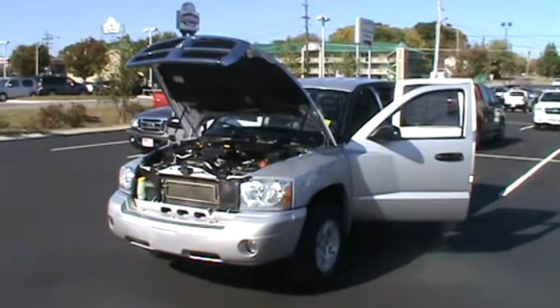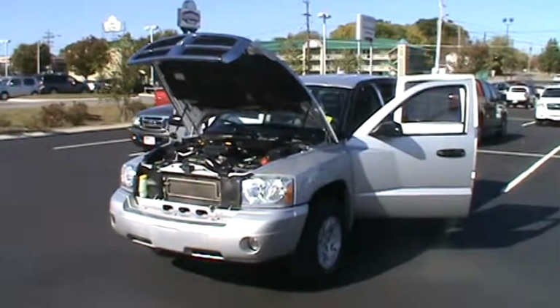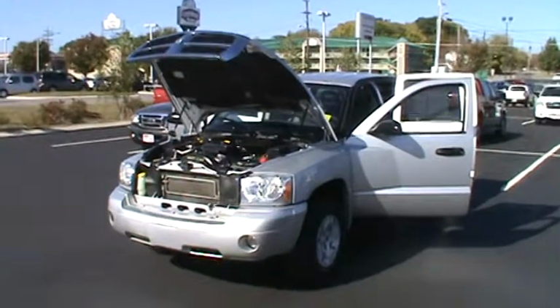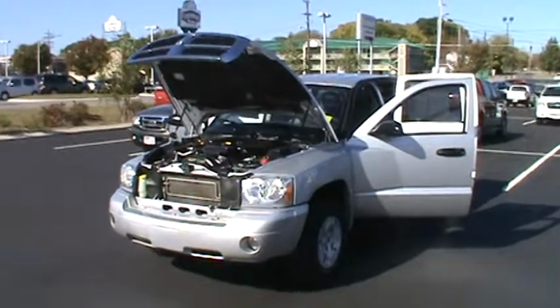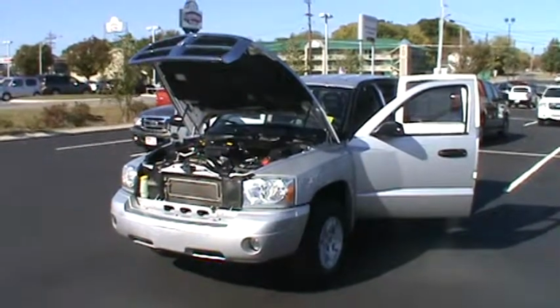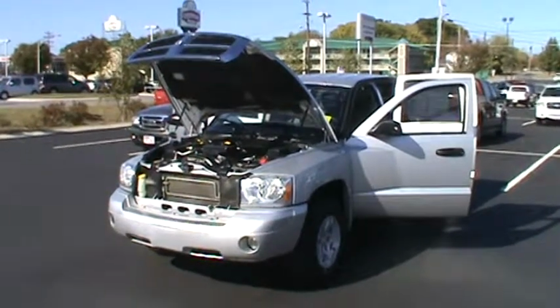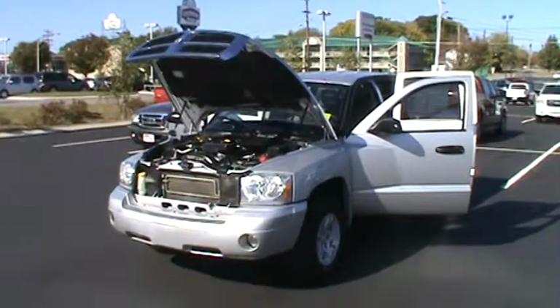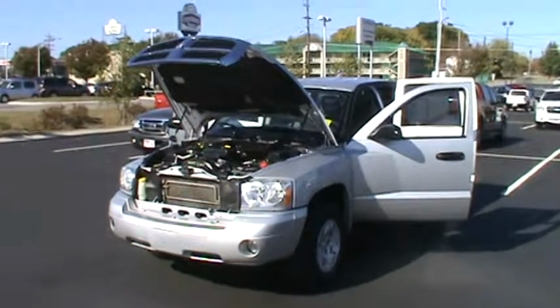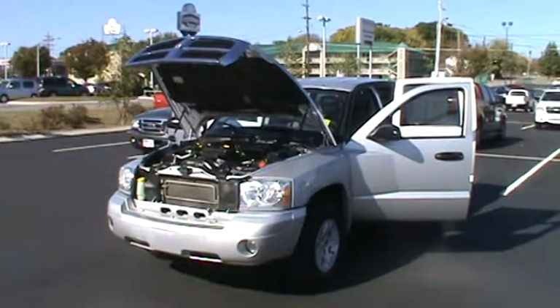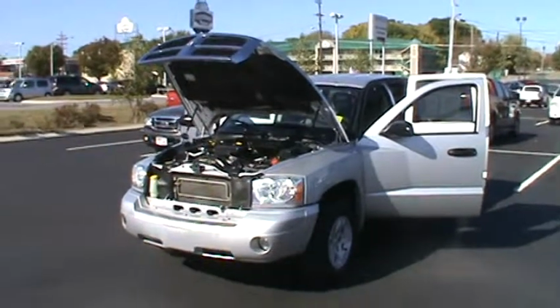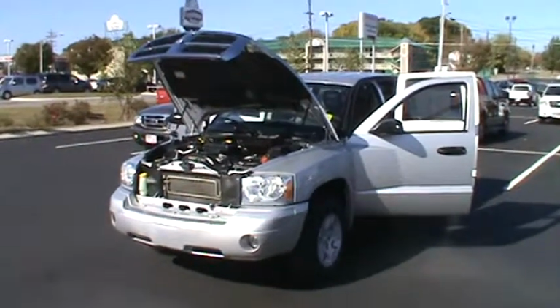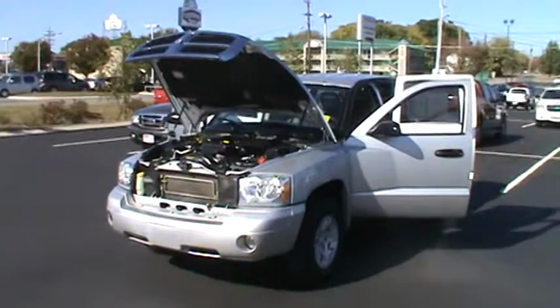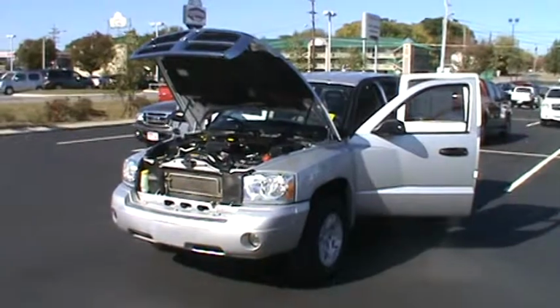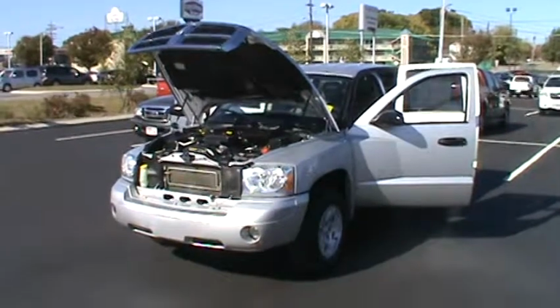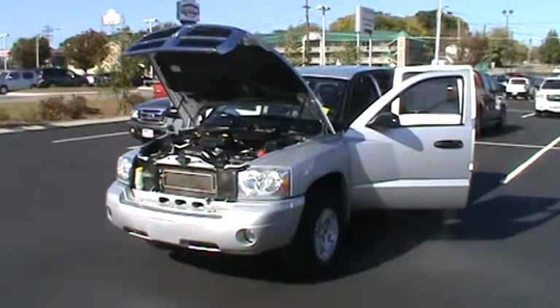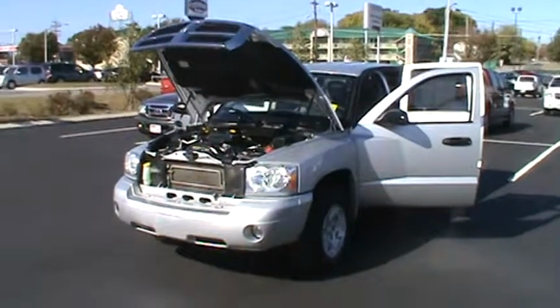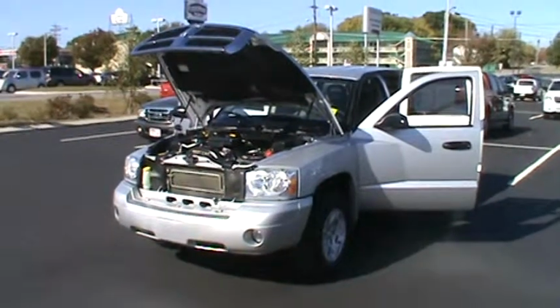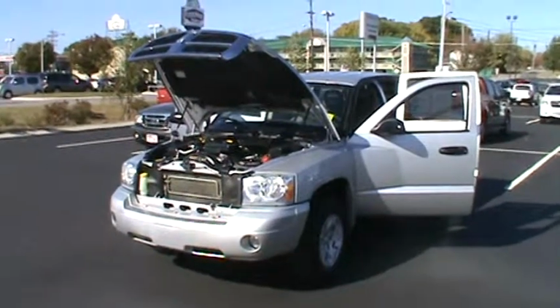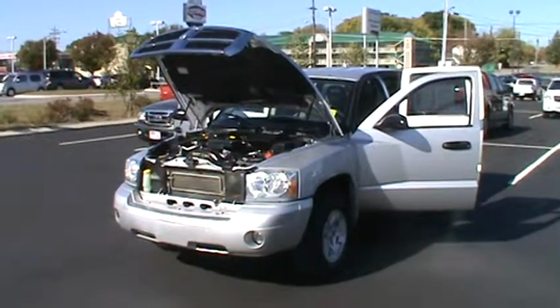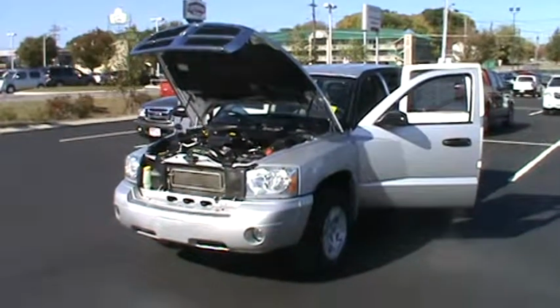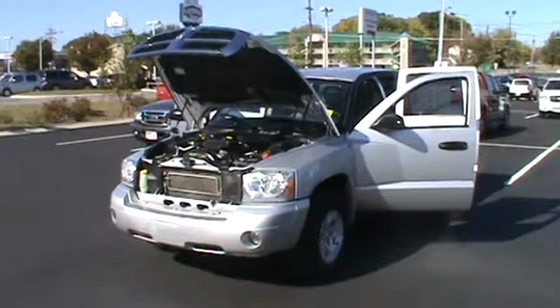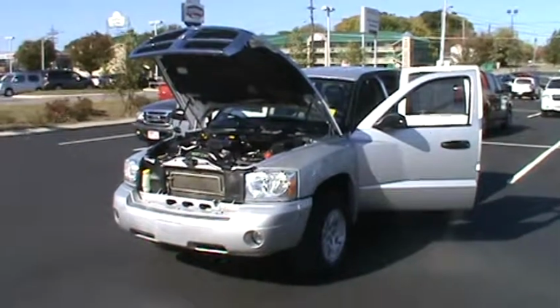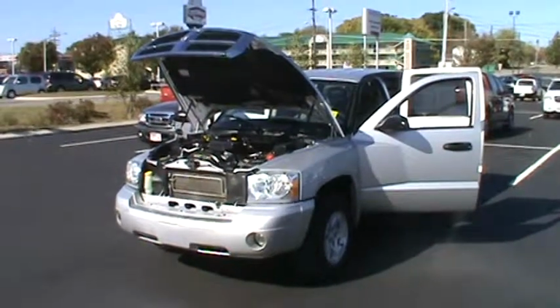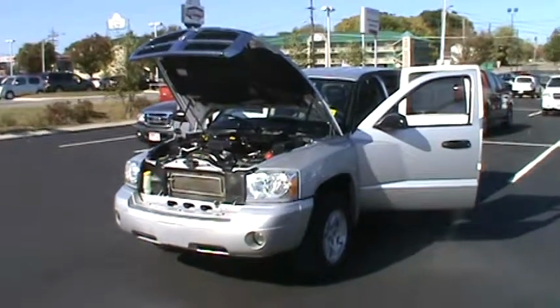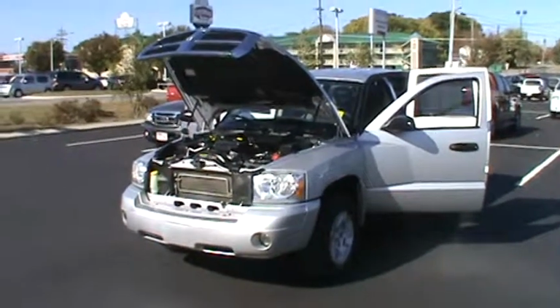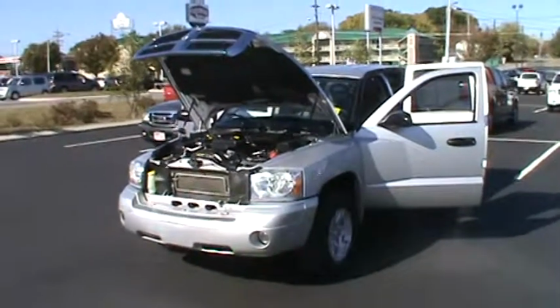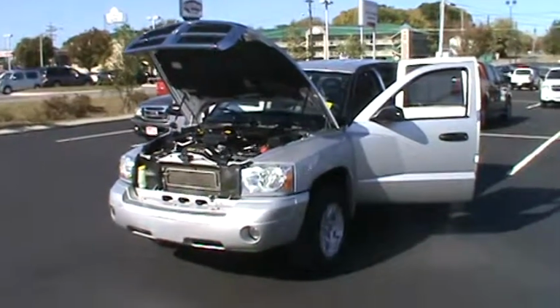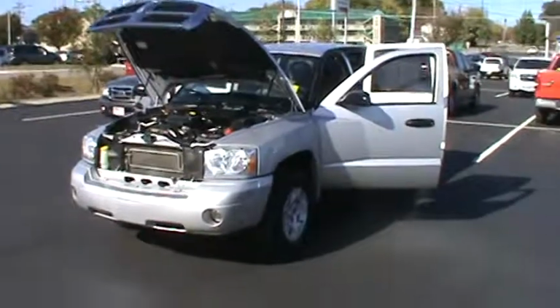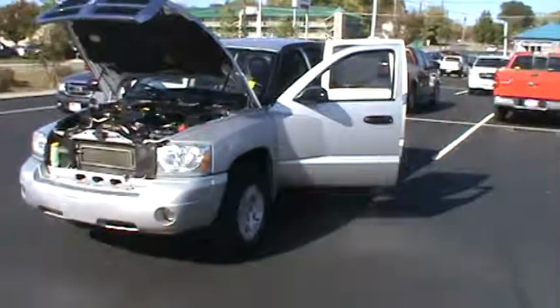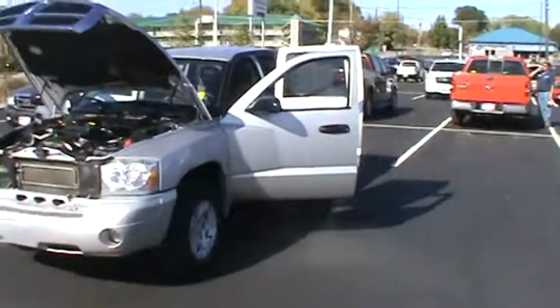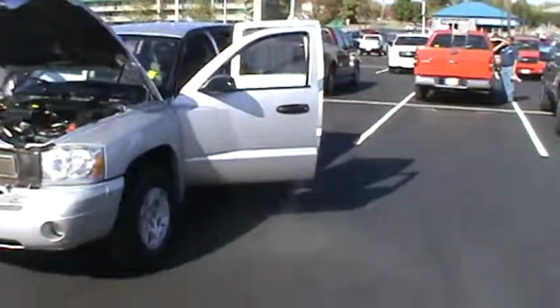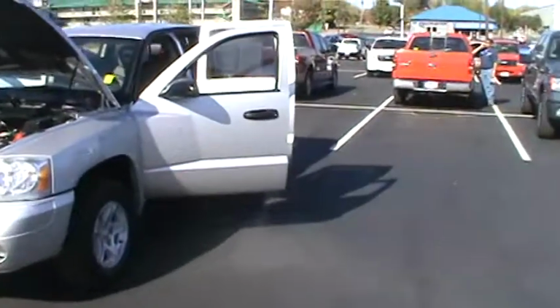Hey folks, this is Sean Kessler at Mountain View Ford Lincoln Mercury in downtown Chattanooga, Tennessee. Here today we're looking at a 2006 Dodge Dakota SLT, 37,000 miles on it, silver in color.